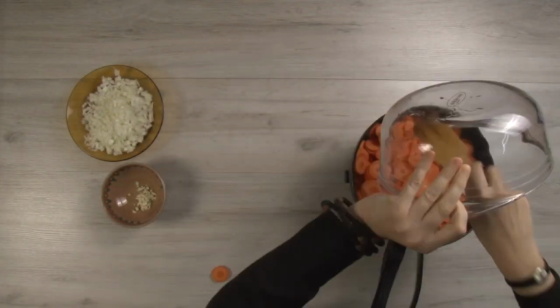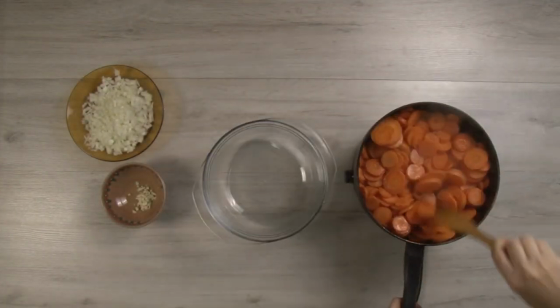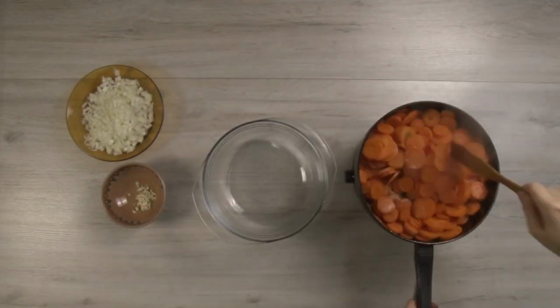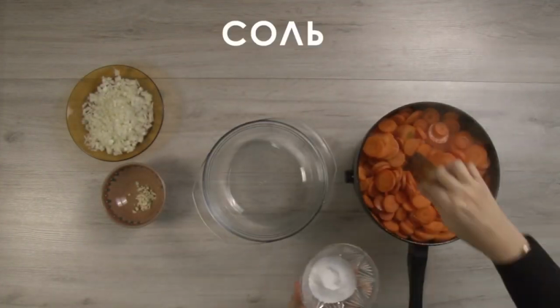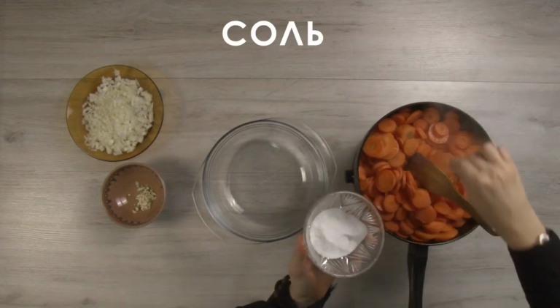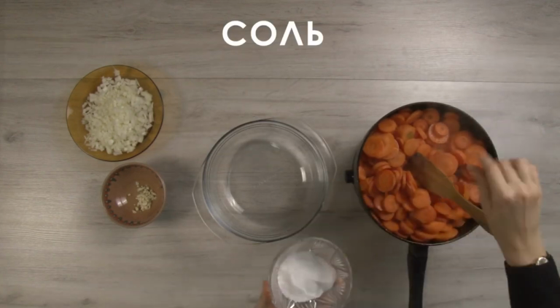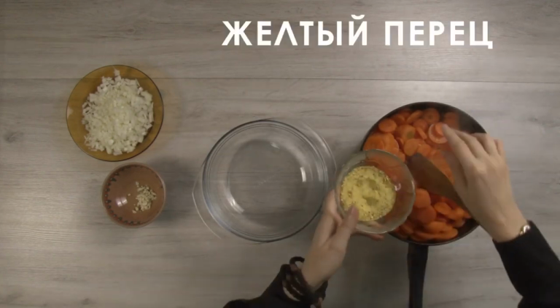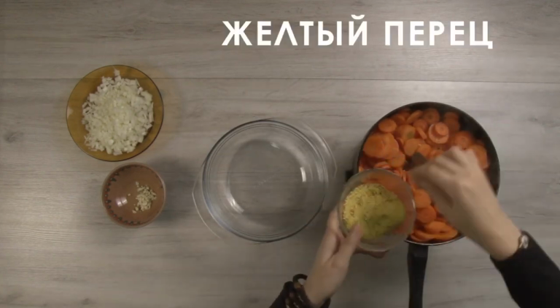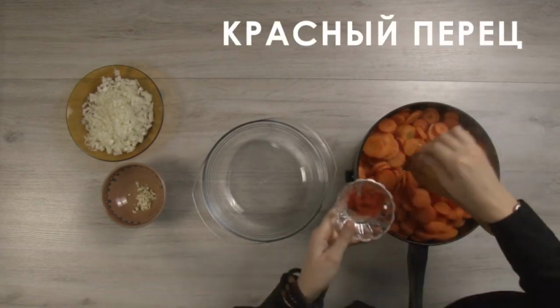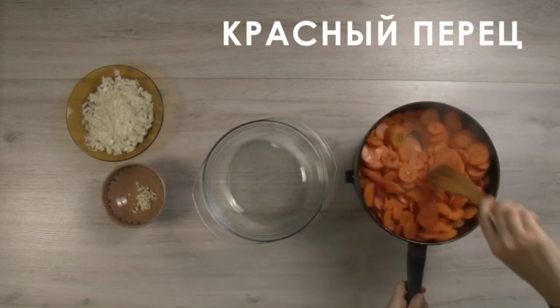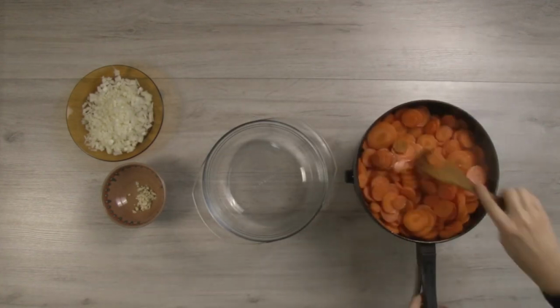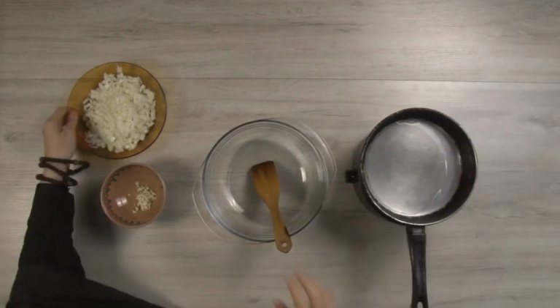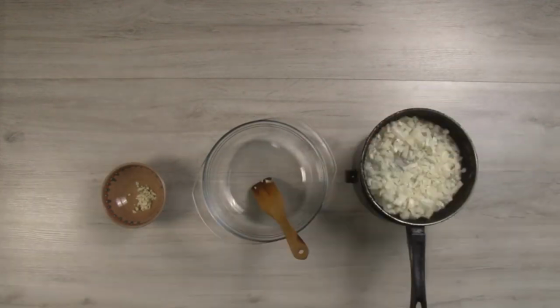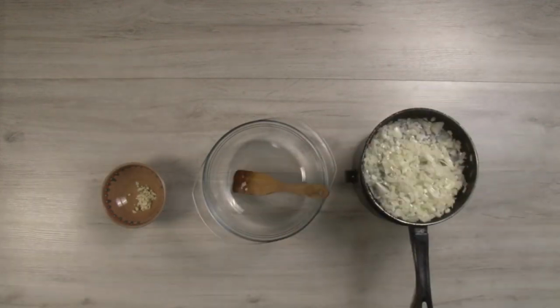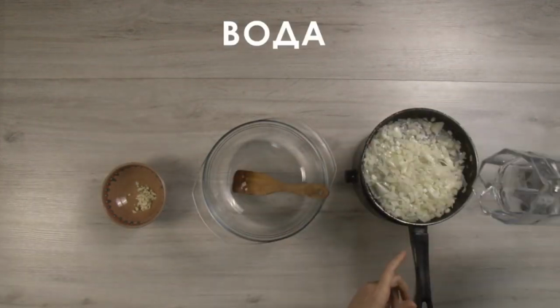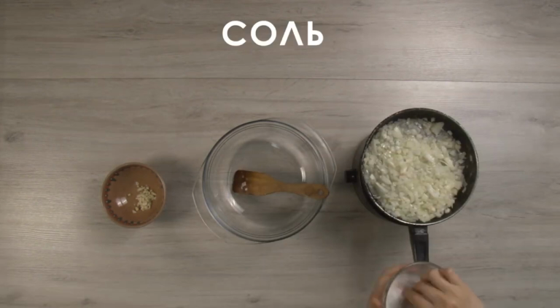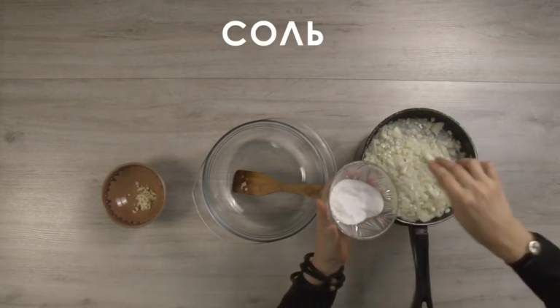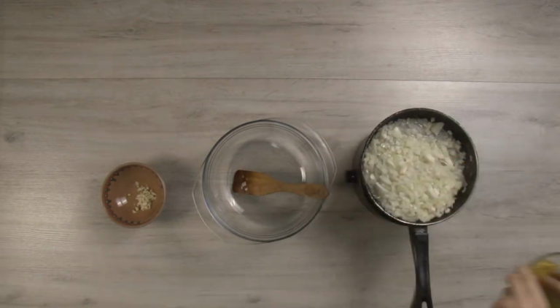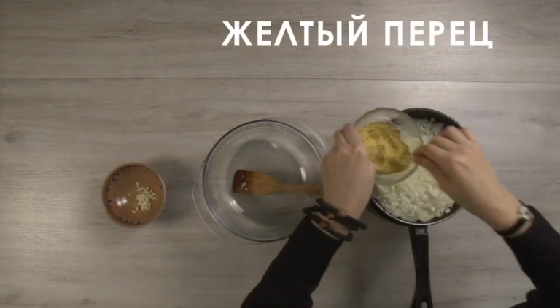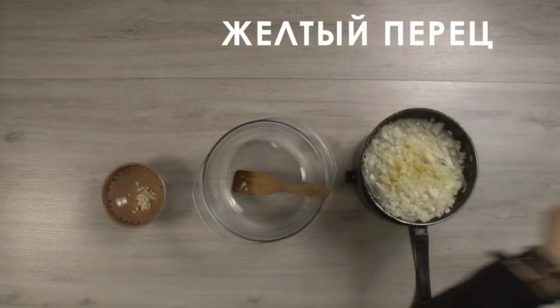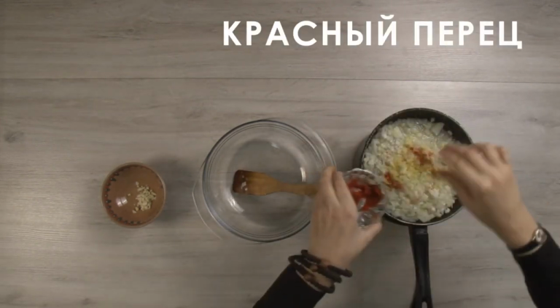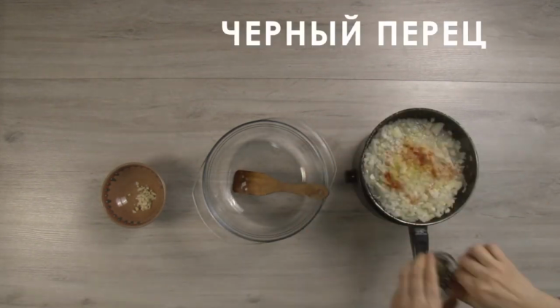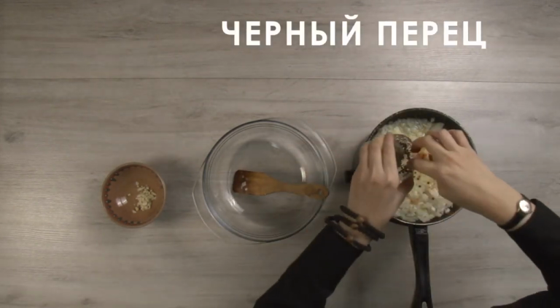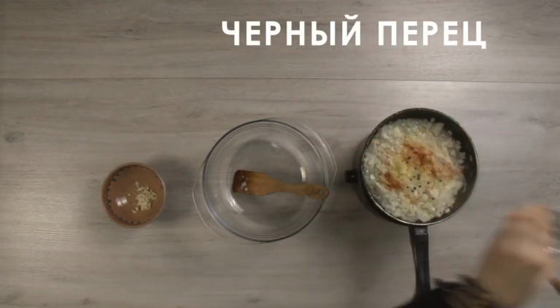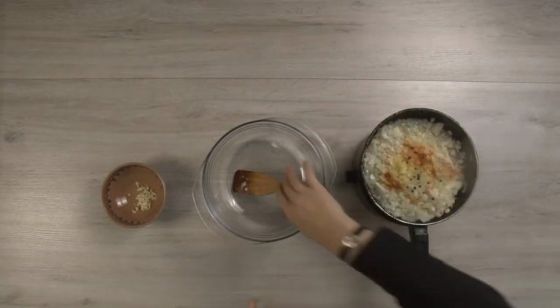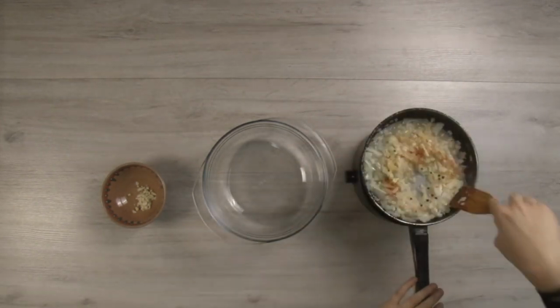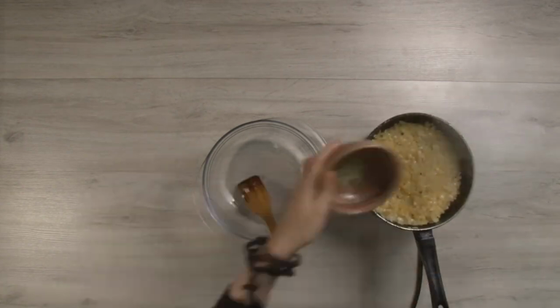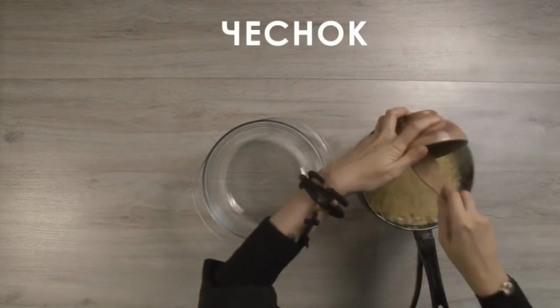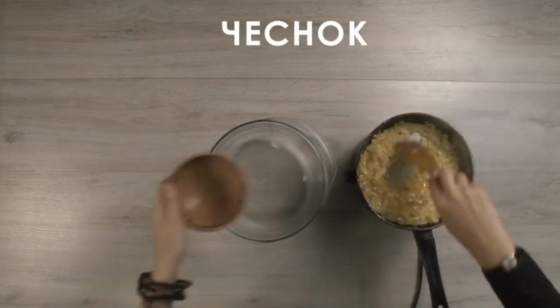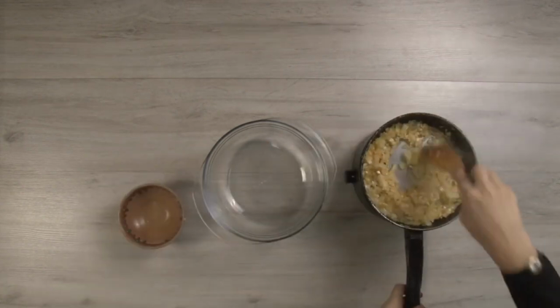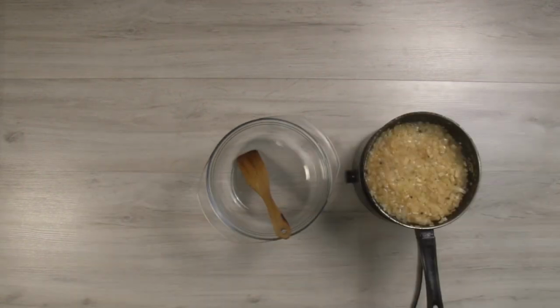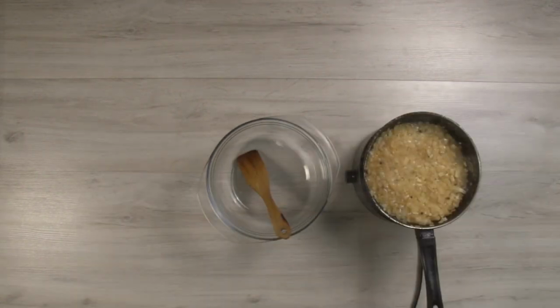Then fry the chopped vegetables in sunflower oil. Fry carrots with salt, red and yellow peppers. Fry the onions separately, adding a little water. Add salt, red, yellow and black peppers and add garlic at the very end.